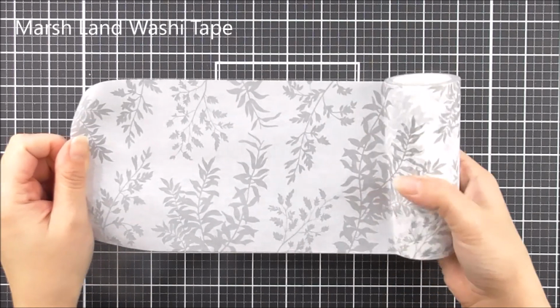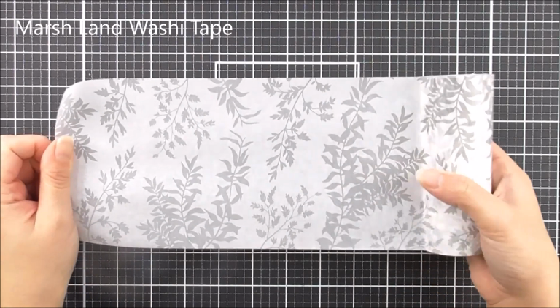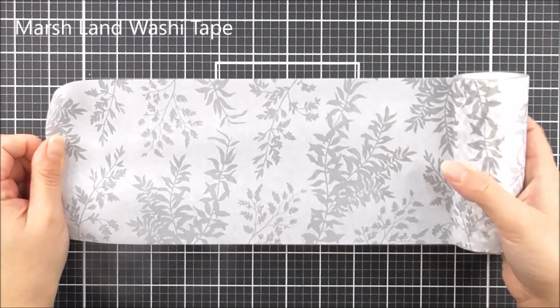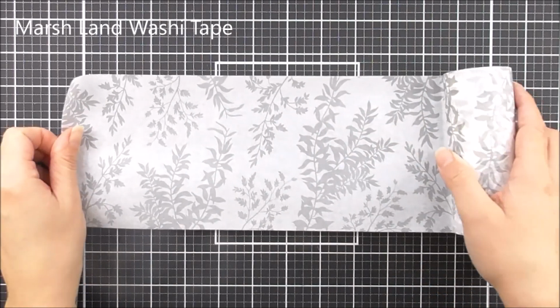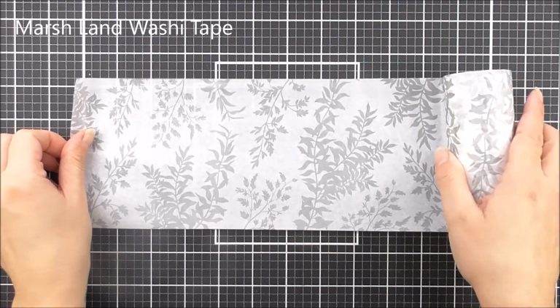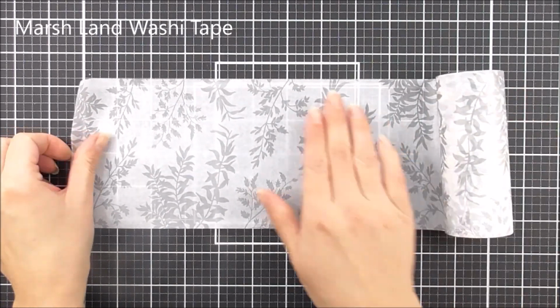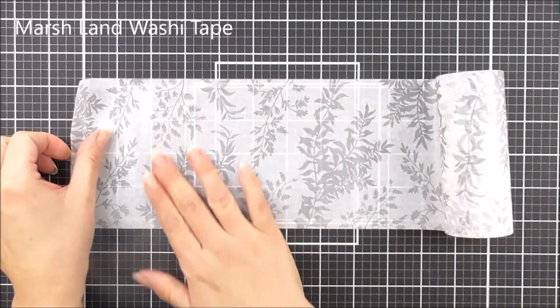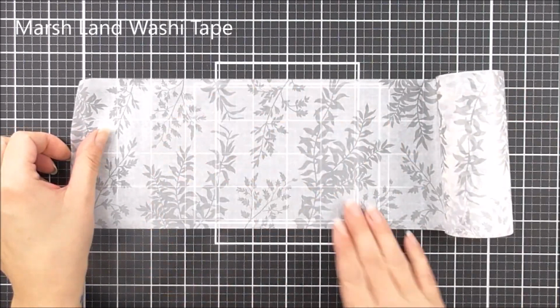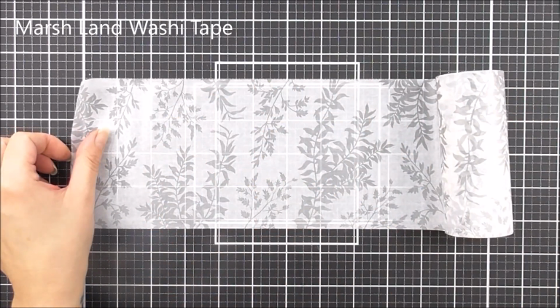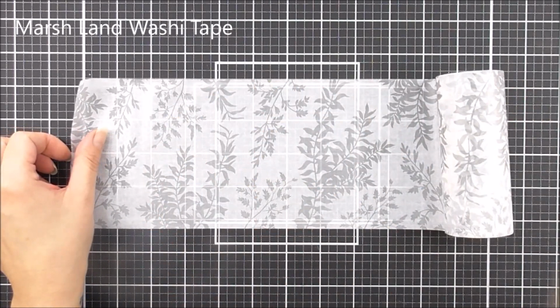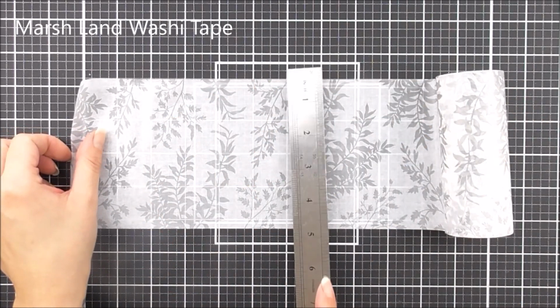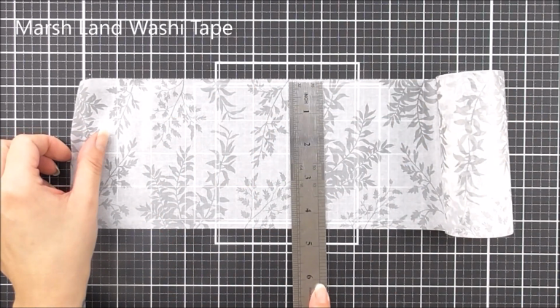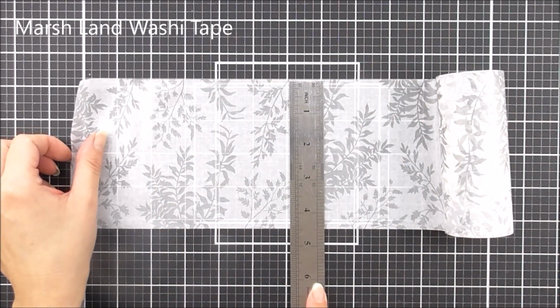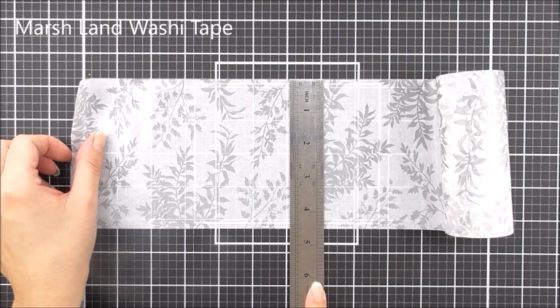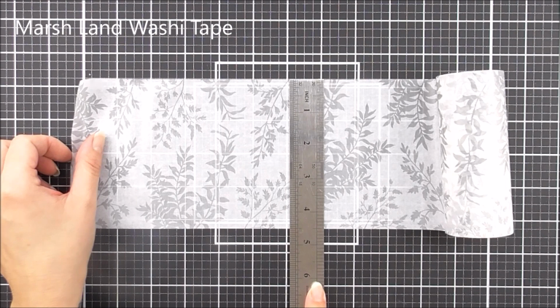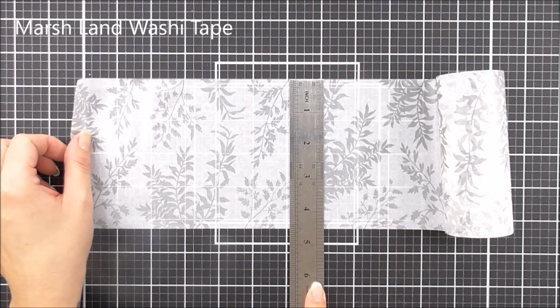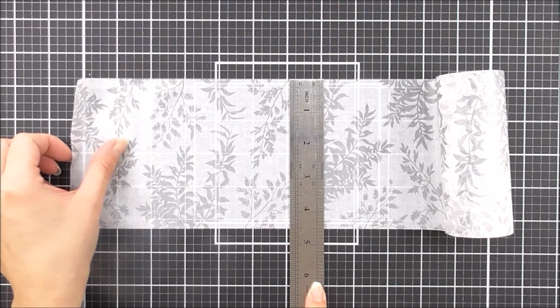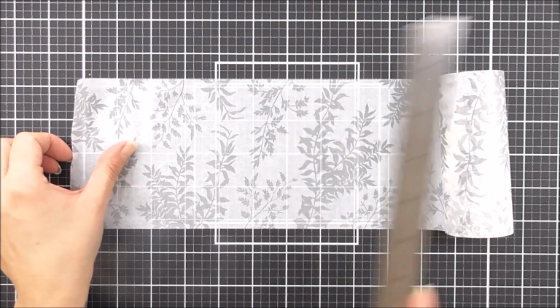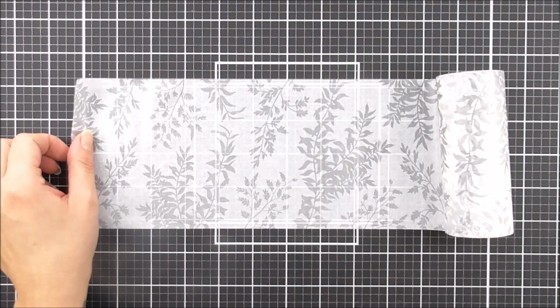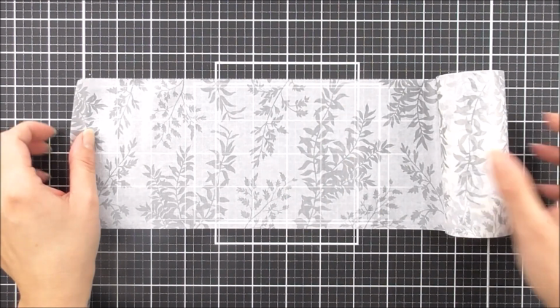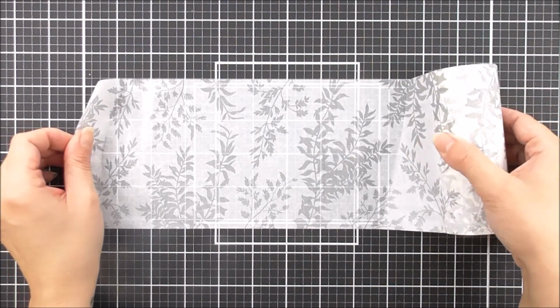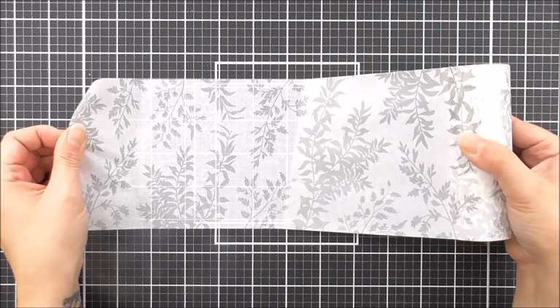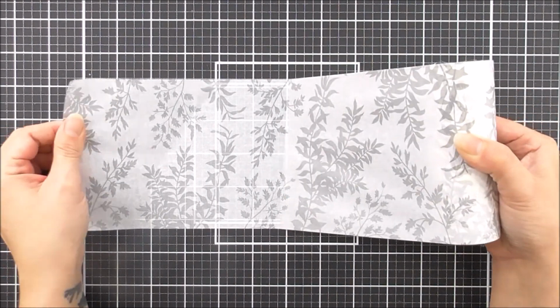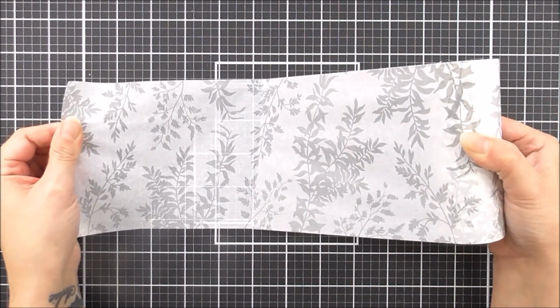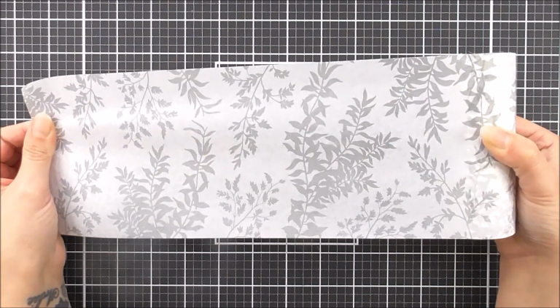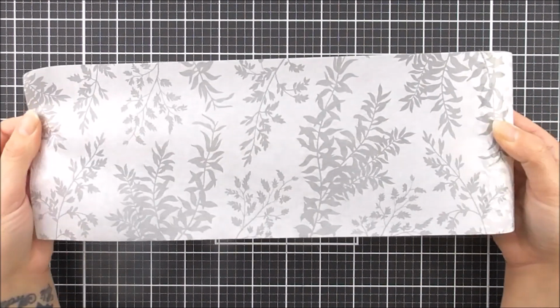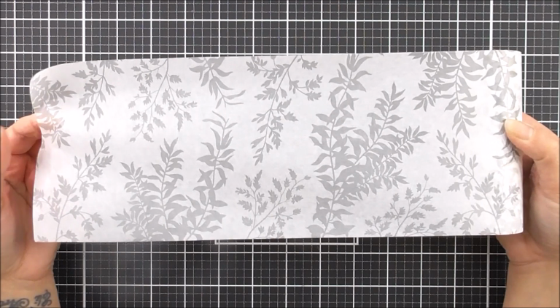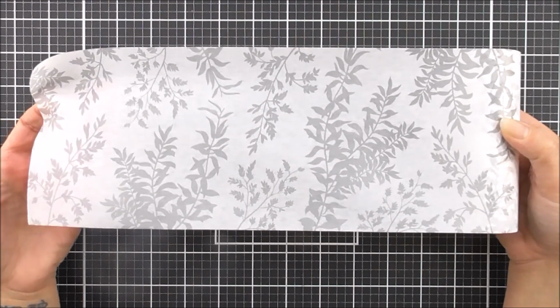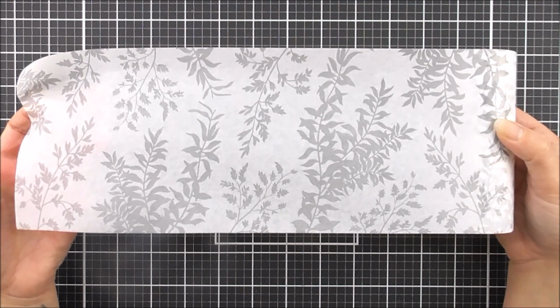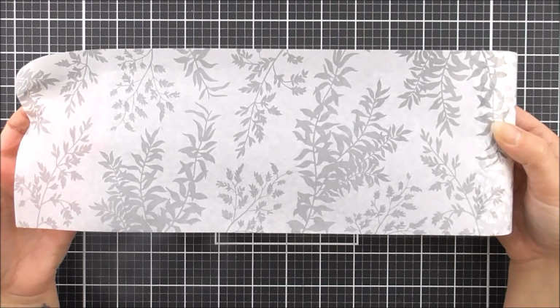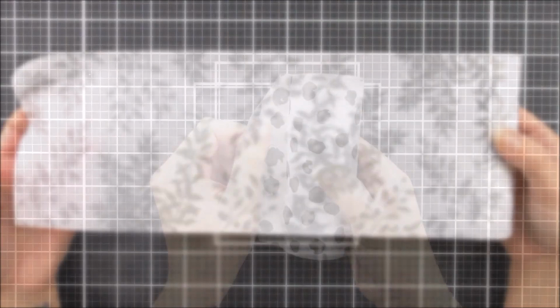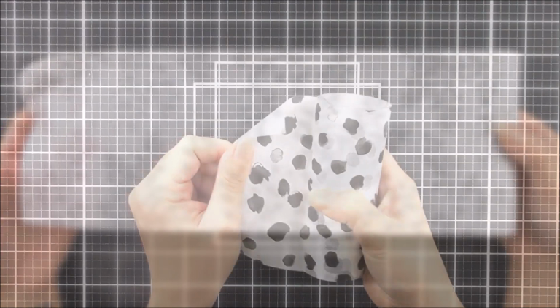Next up we have the Marshland Washi Tape. This one is 114 millimeters wide by 10 meters long and this one is white with a gray, beautiful floral image on there.